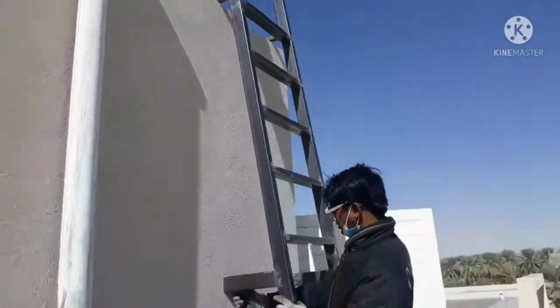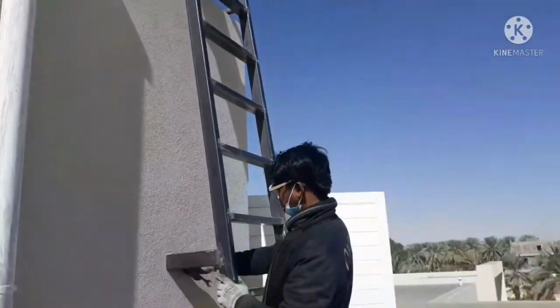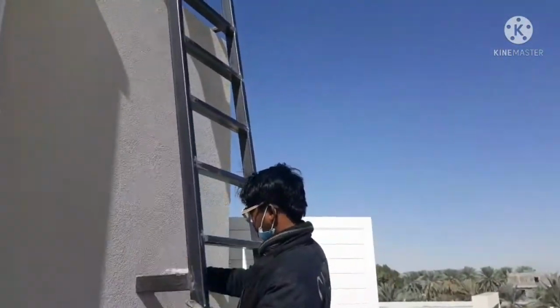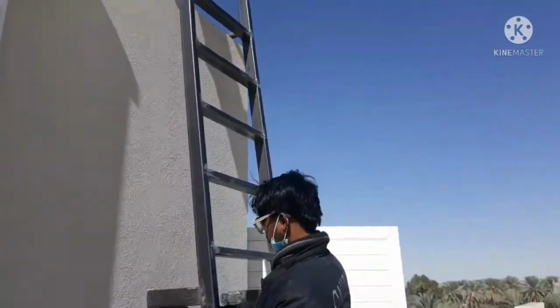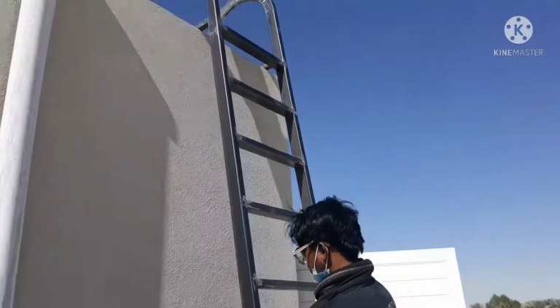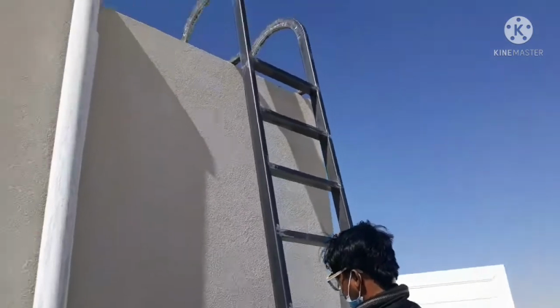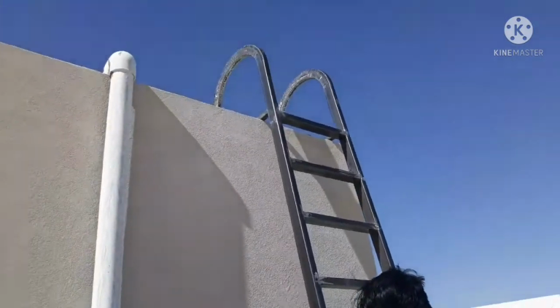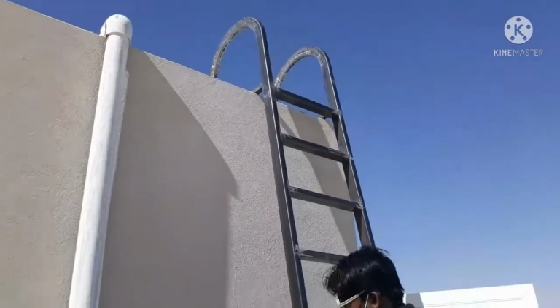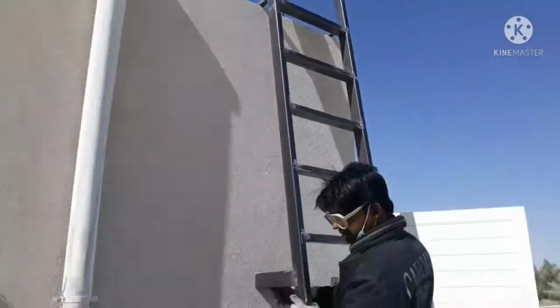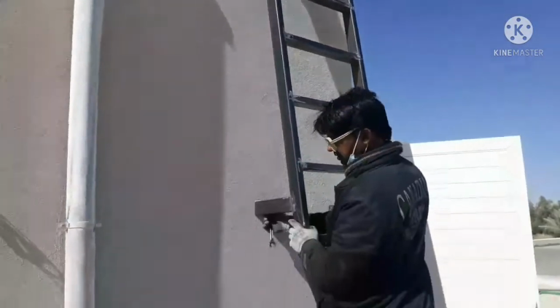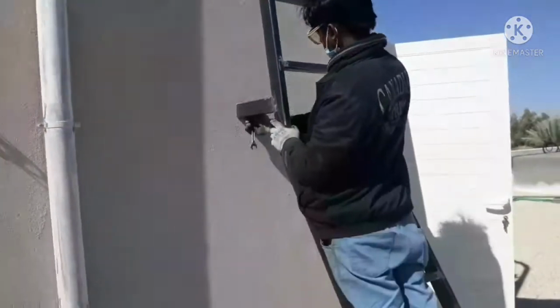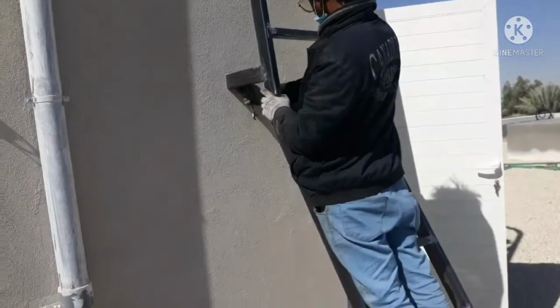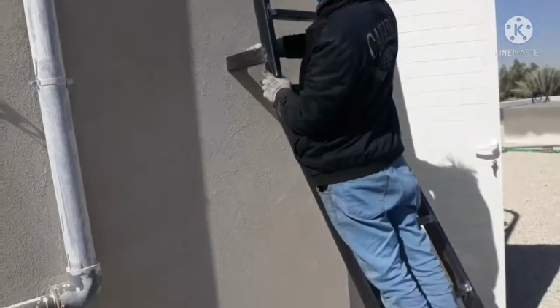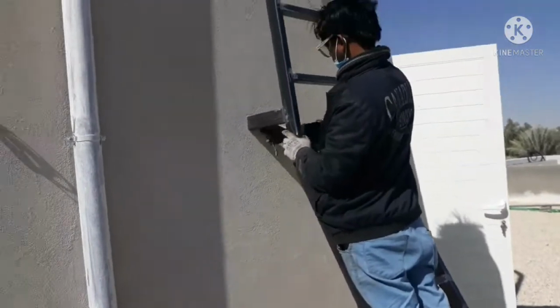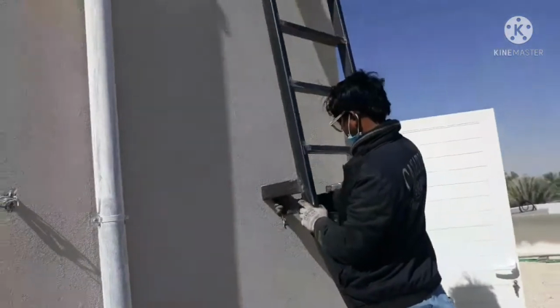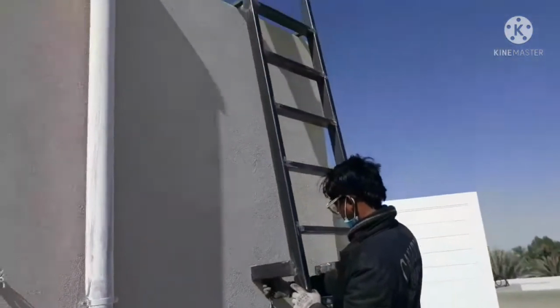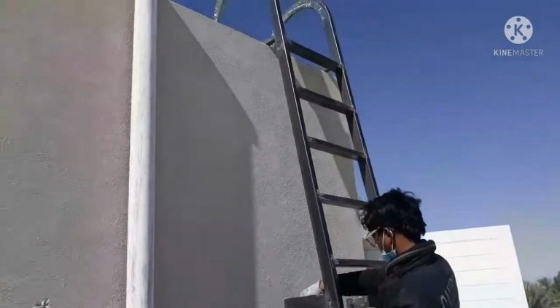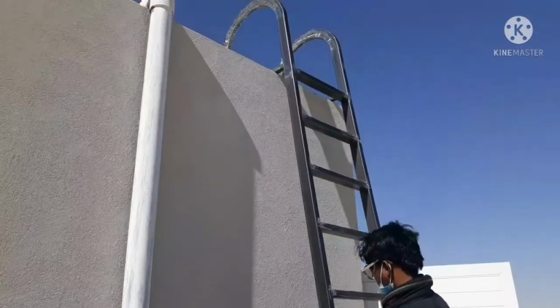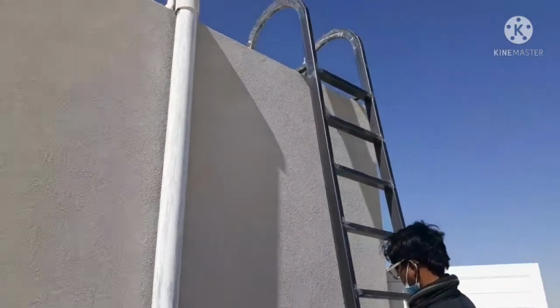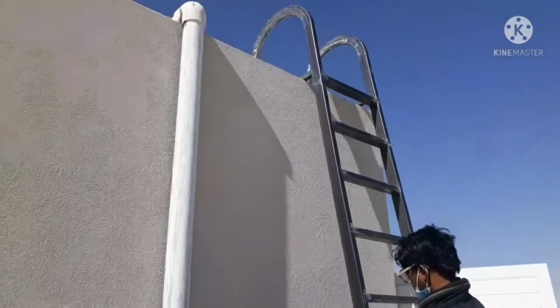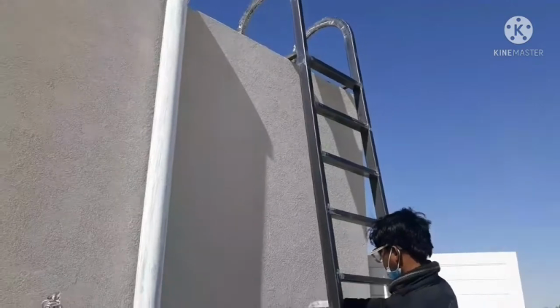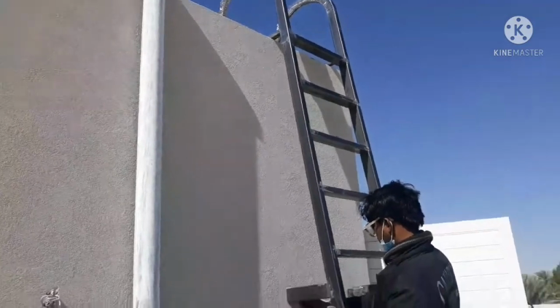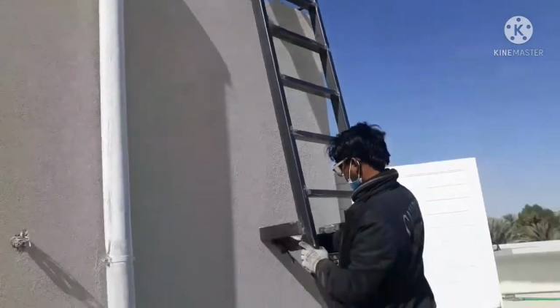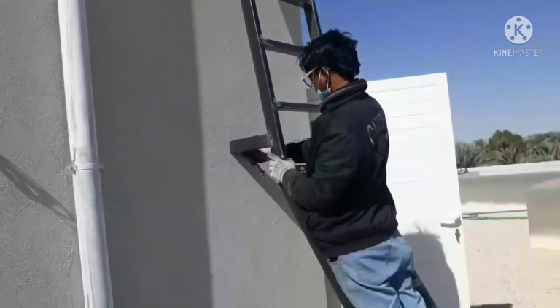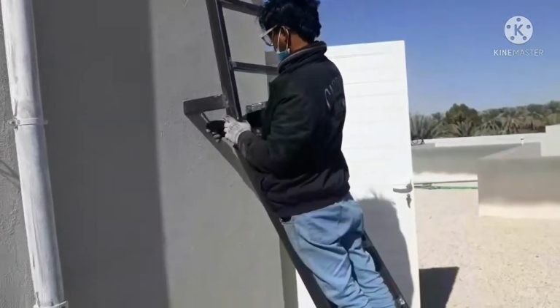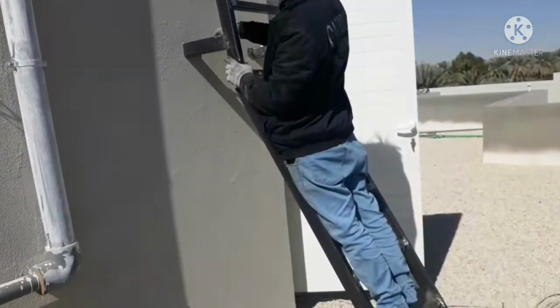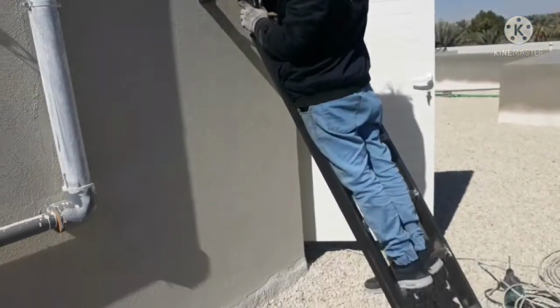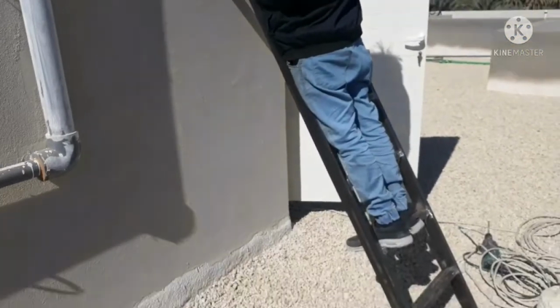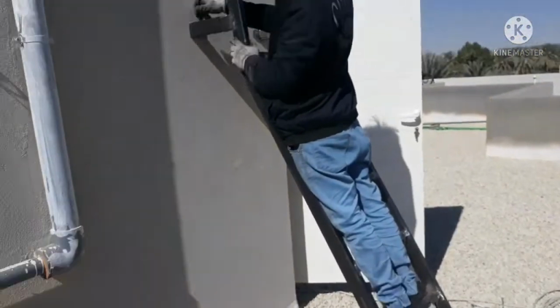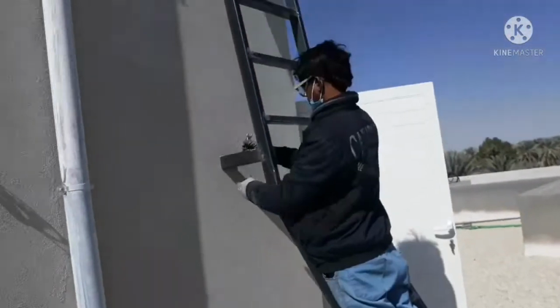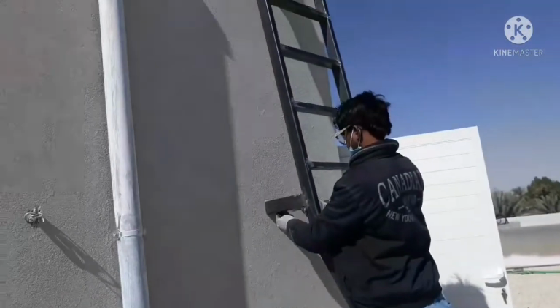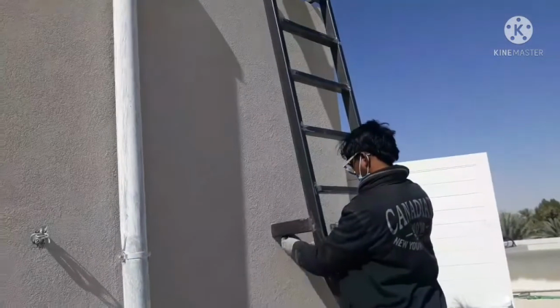Nakikita rin yung area natin. Maraming salamat. Ayan po yung ating mga simpleng project ginagawa dito.